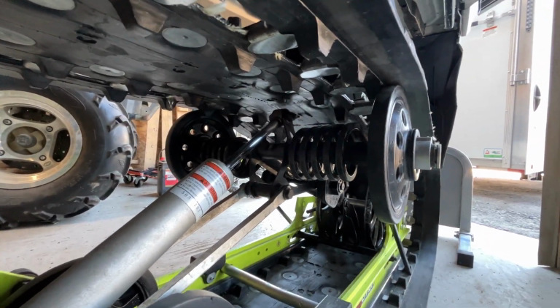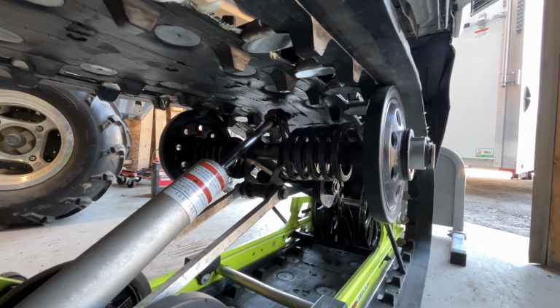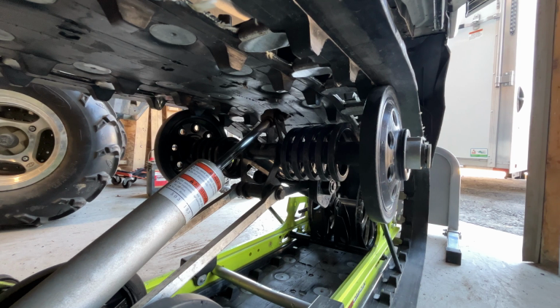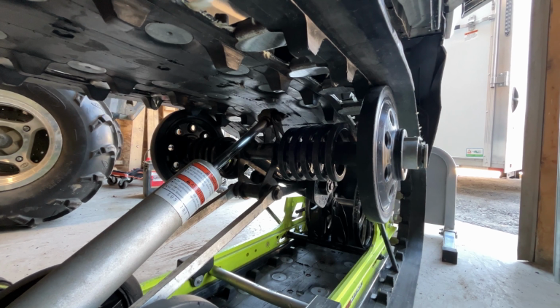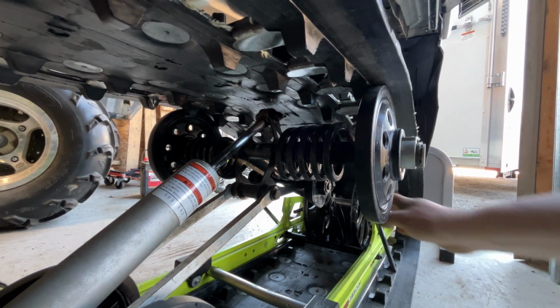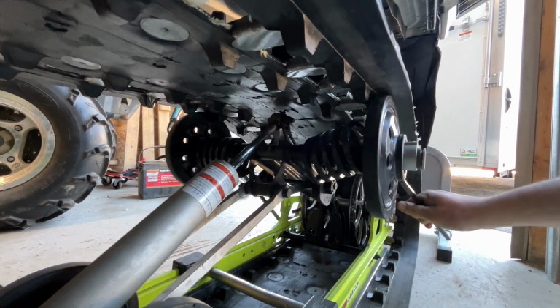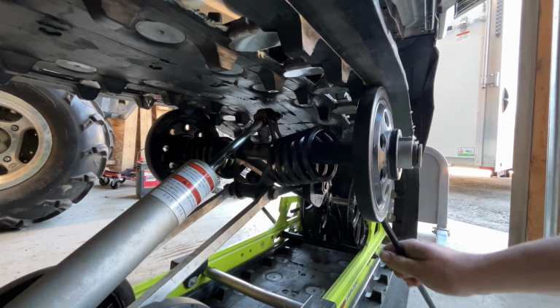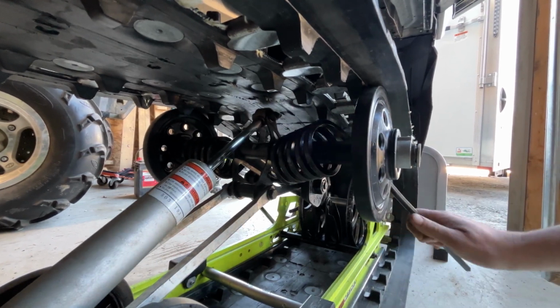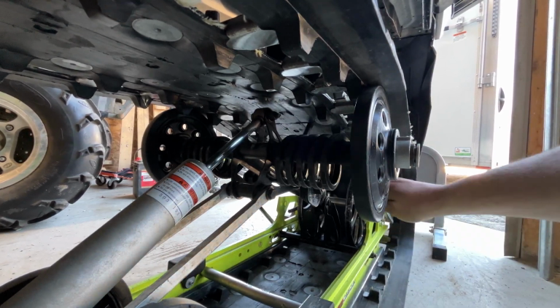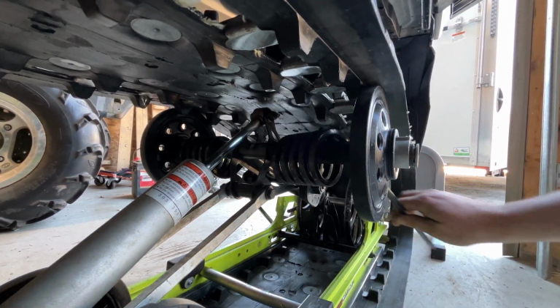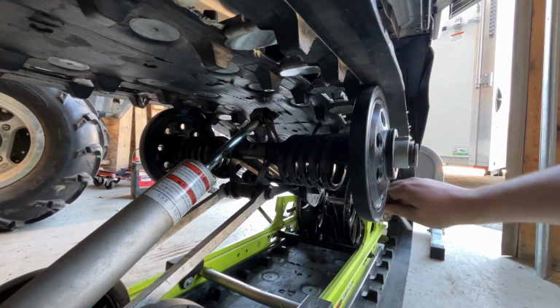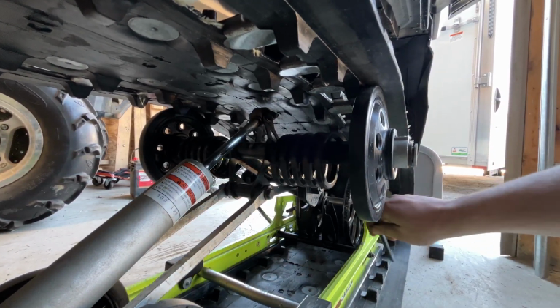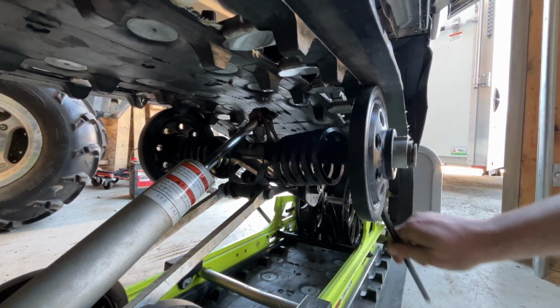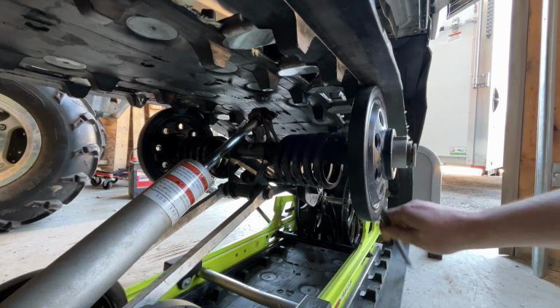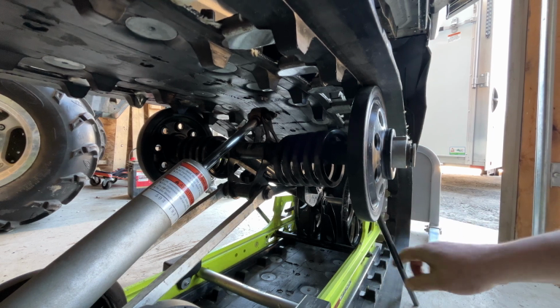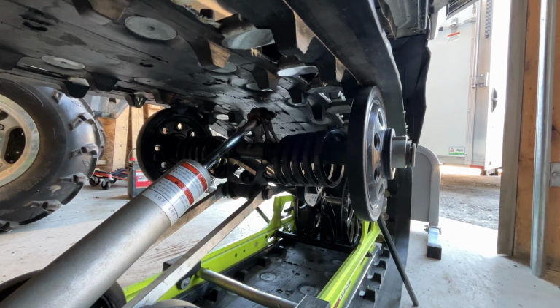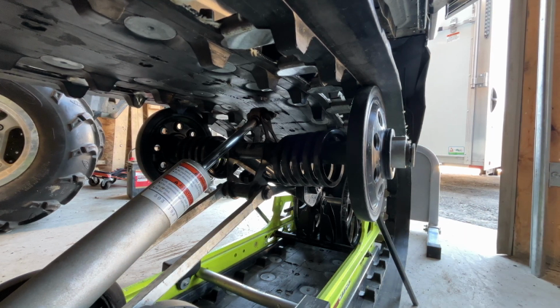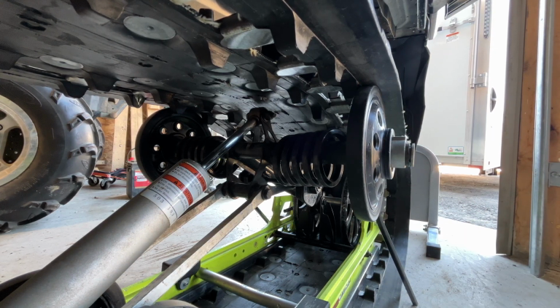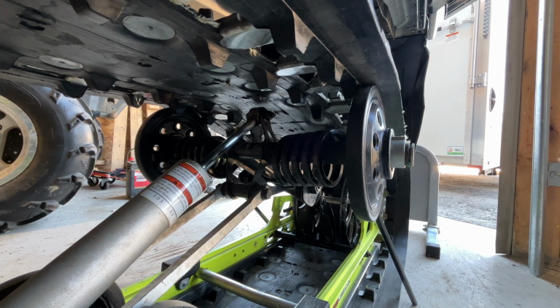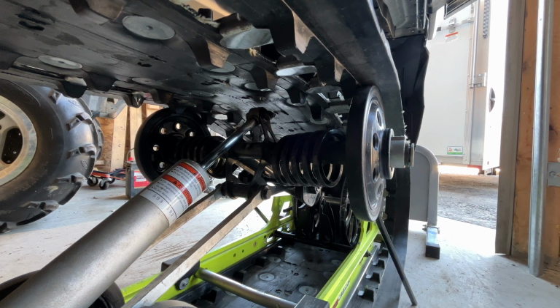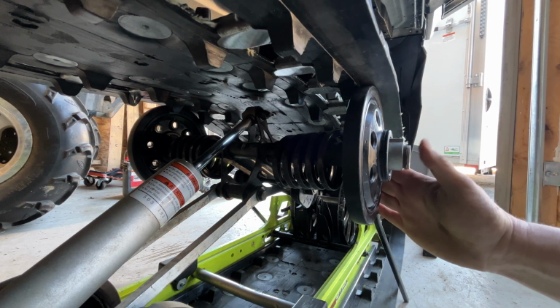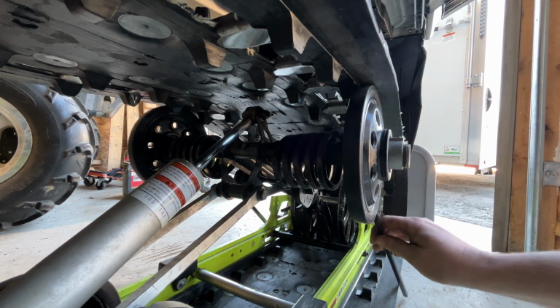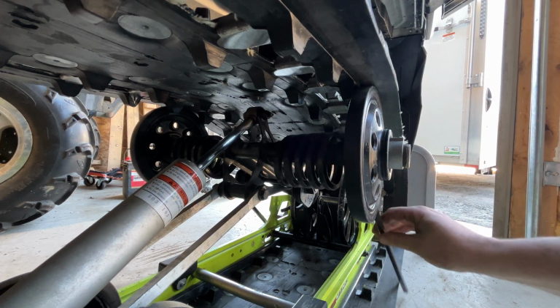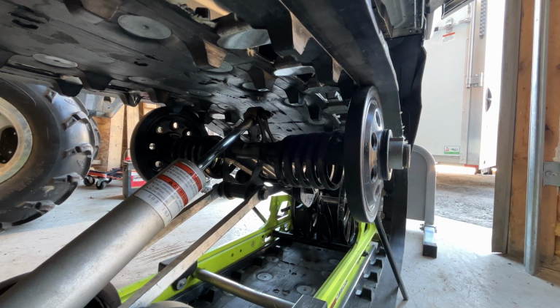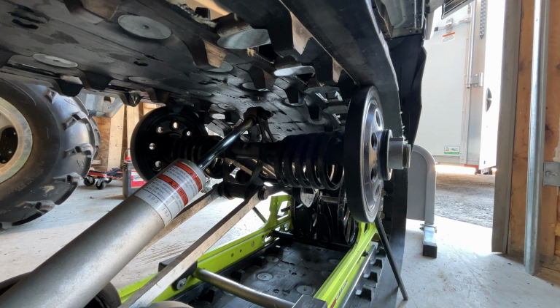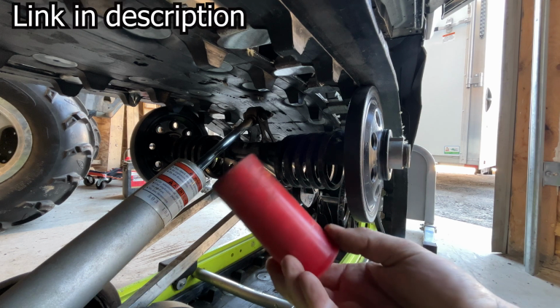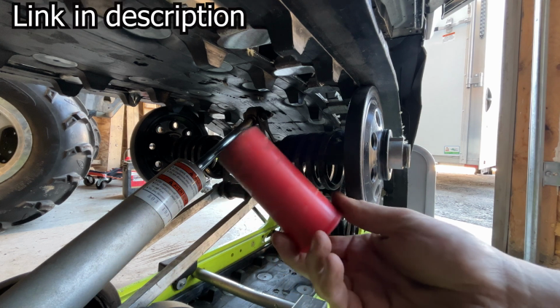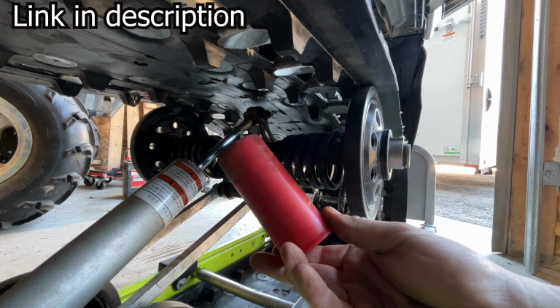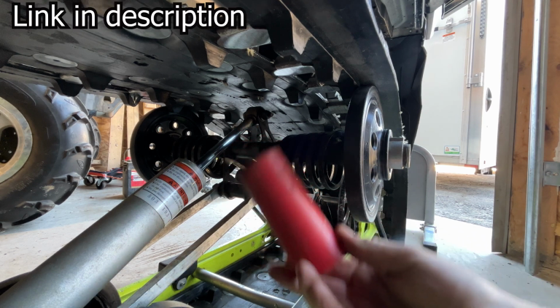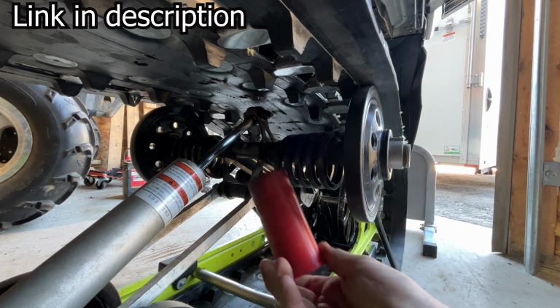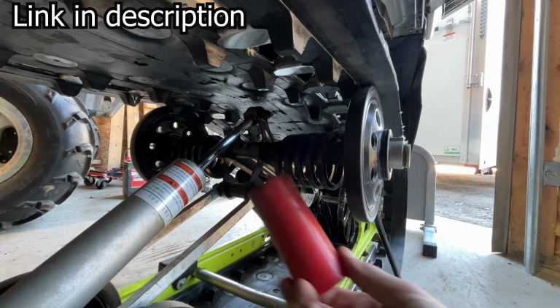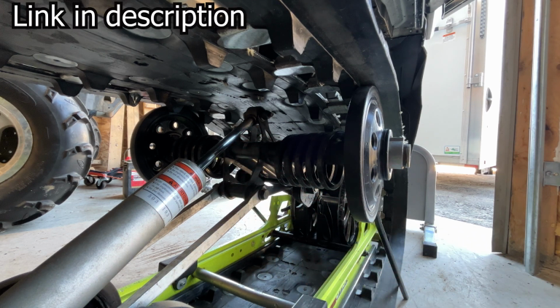Here are ones without spacers, and as you can see they just kind of flop around. Now there'll be pressure under them so they won't flop around, but they are in there on a funny angle. What we're doing is putting these red spacers inside there, and it keeps them from flopping around.